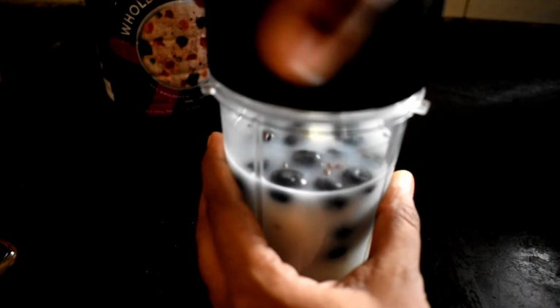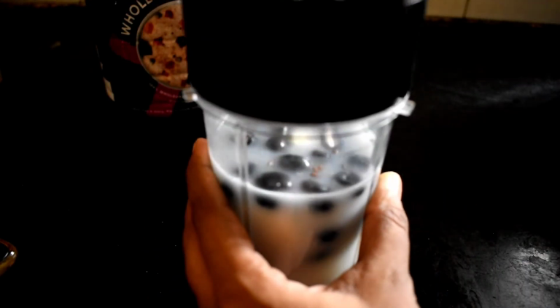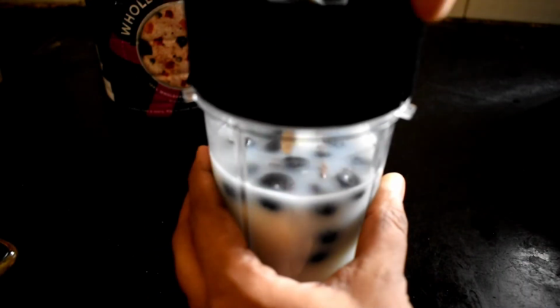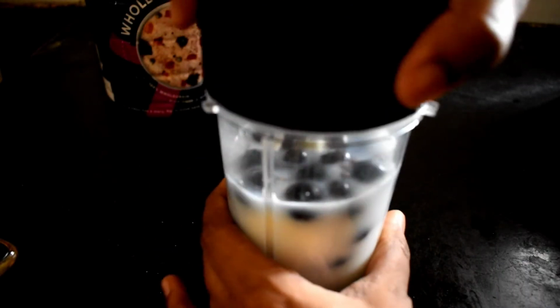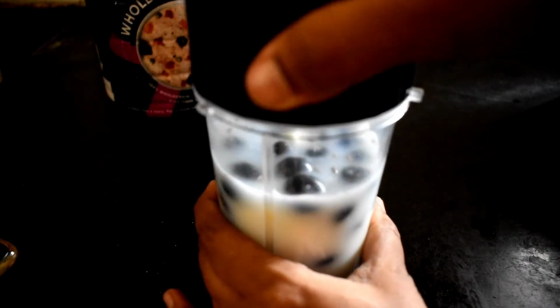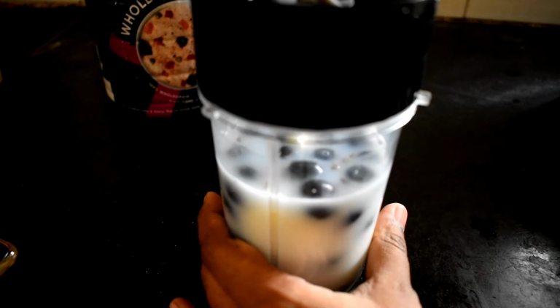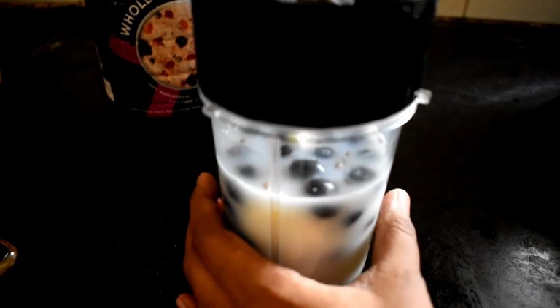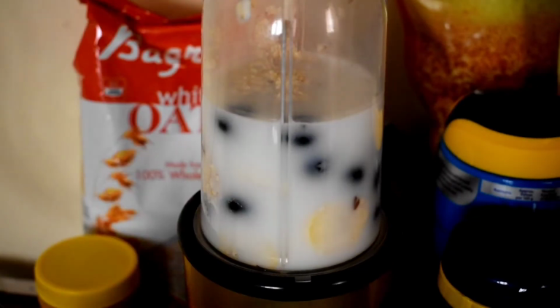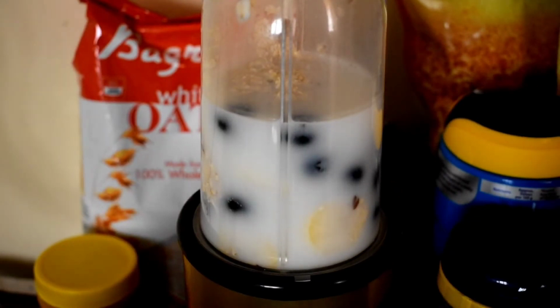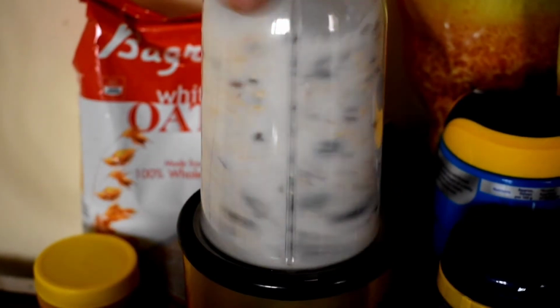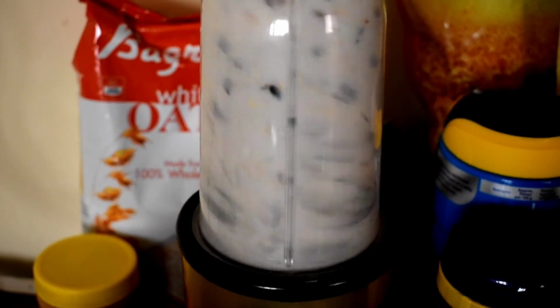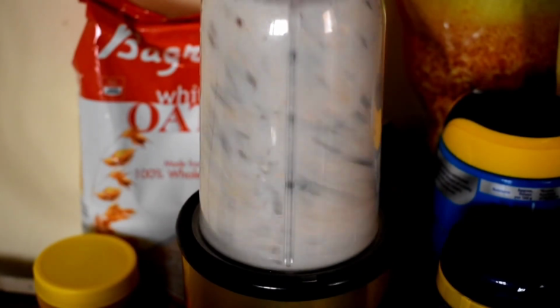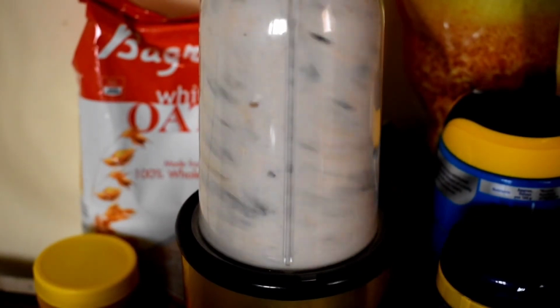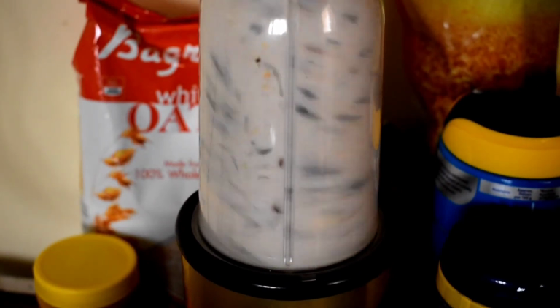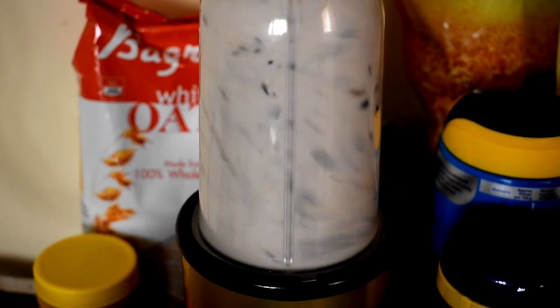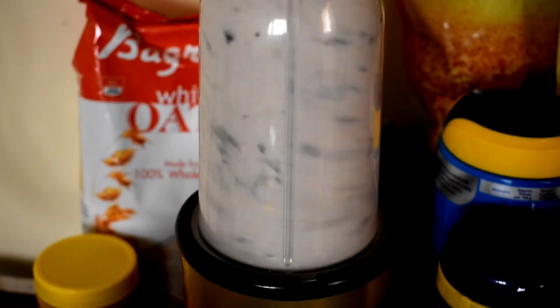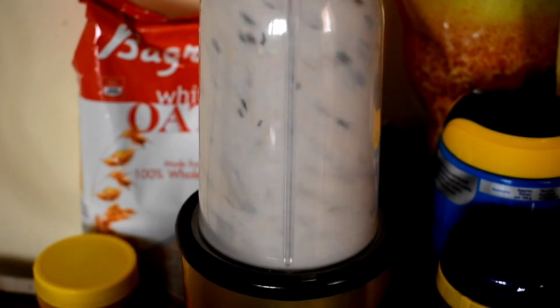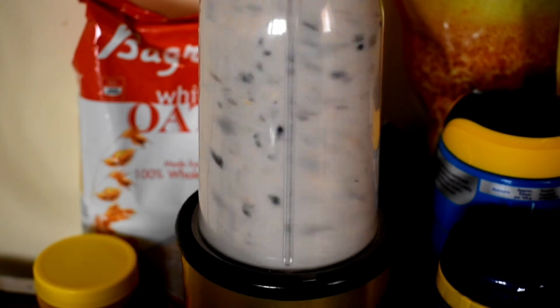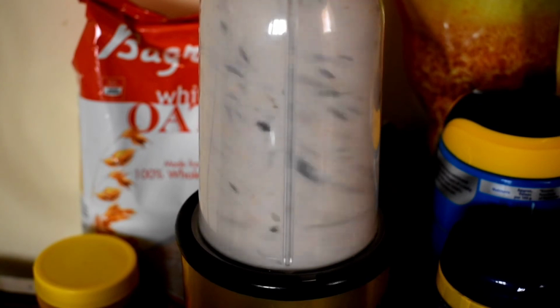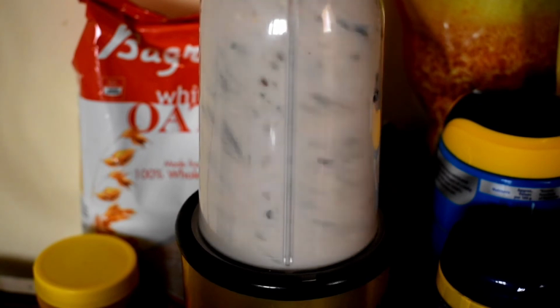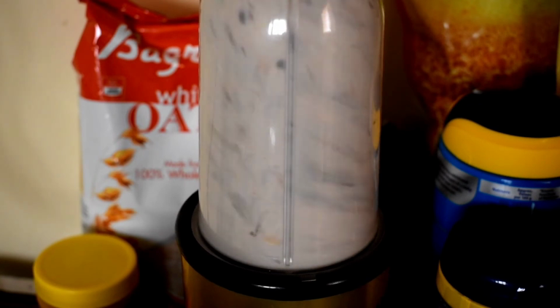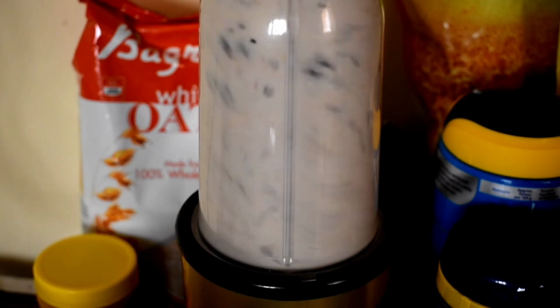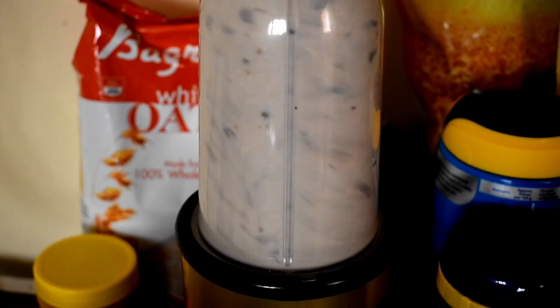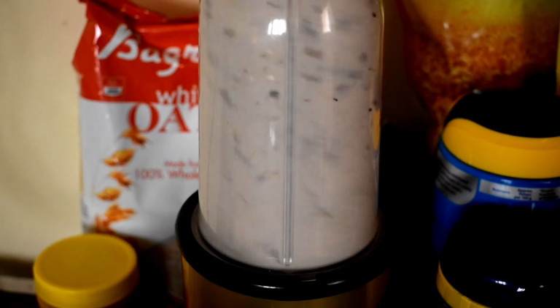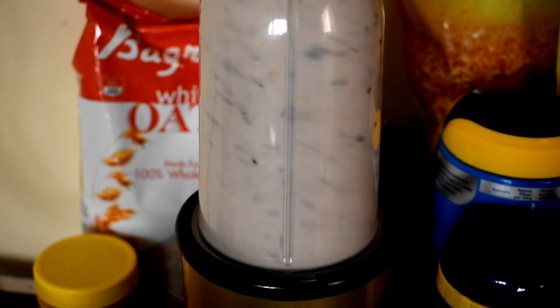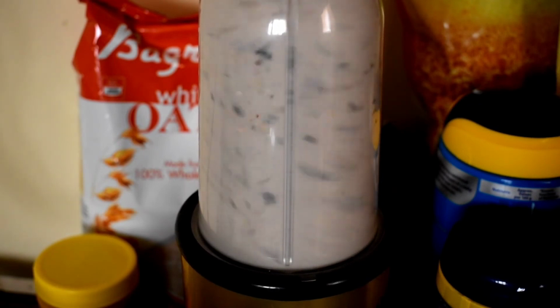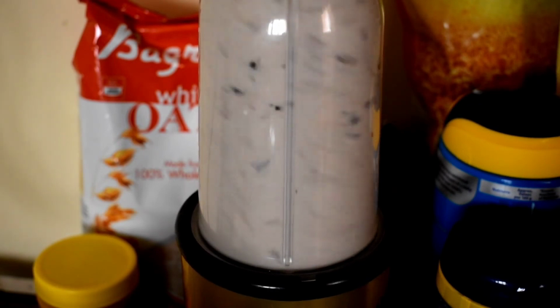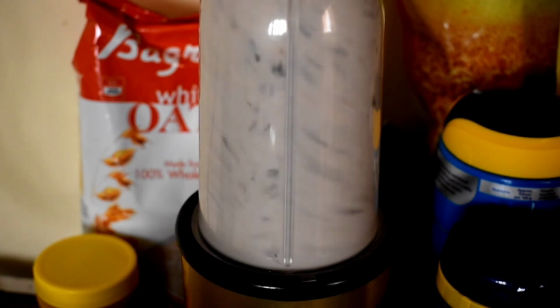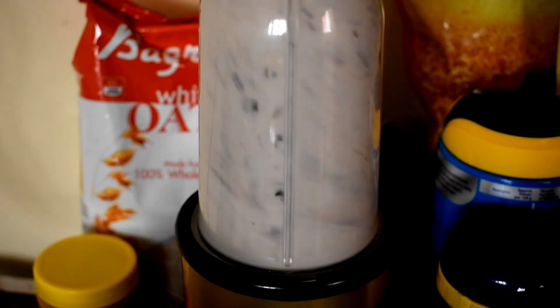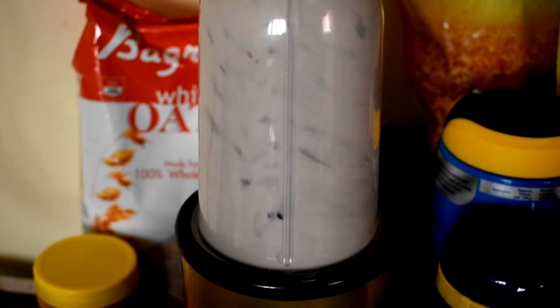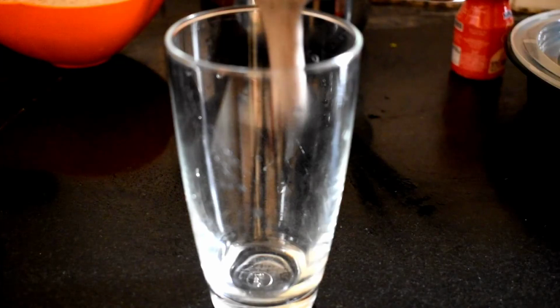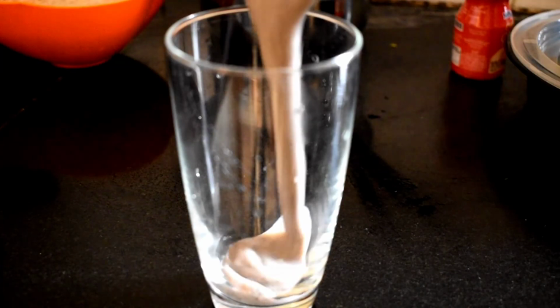We will blend it all together to make a smoothie. It is very easy to prepare. We will make it a breakfast or after lunch. It is a low calorie smoothie.